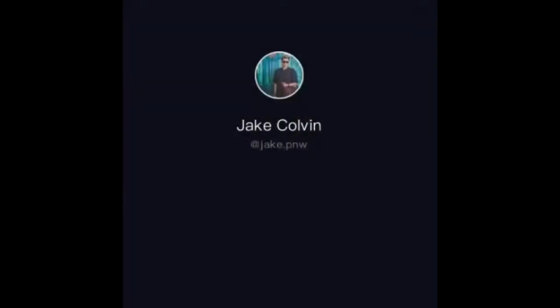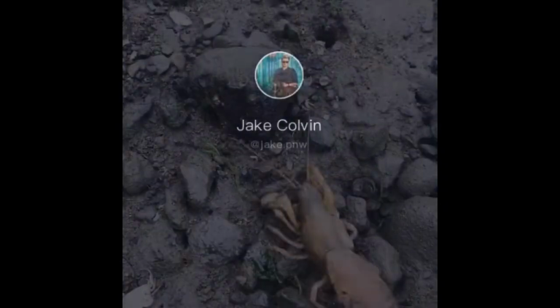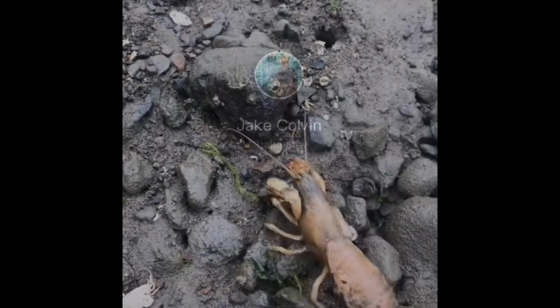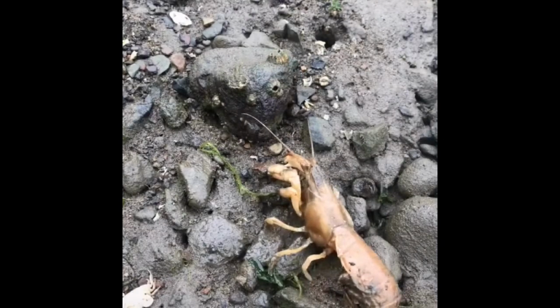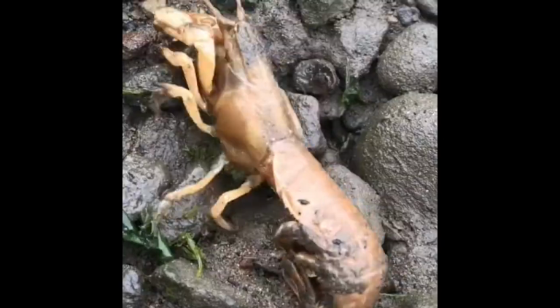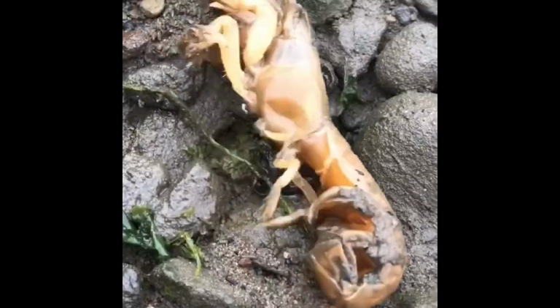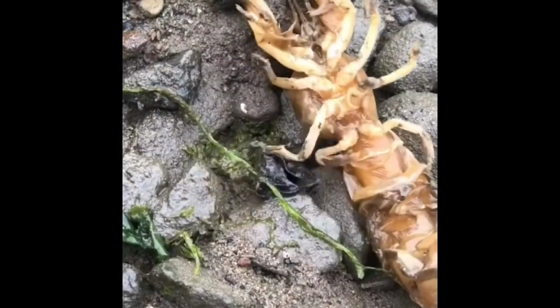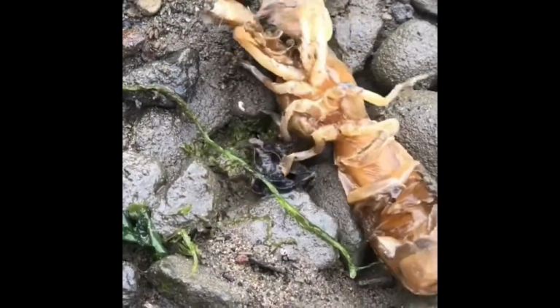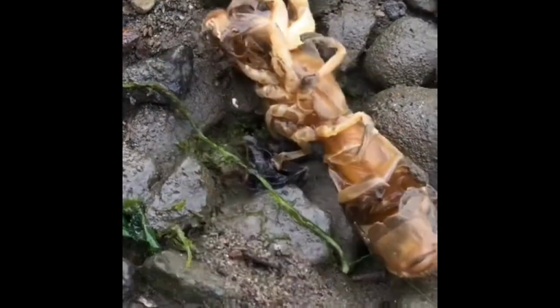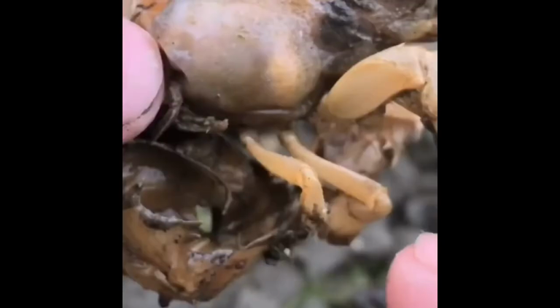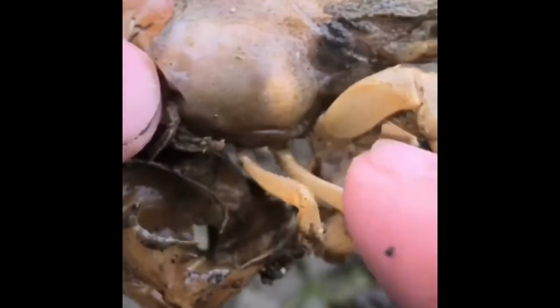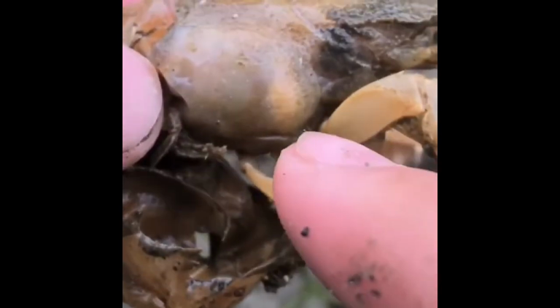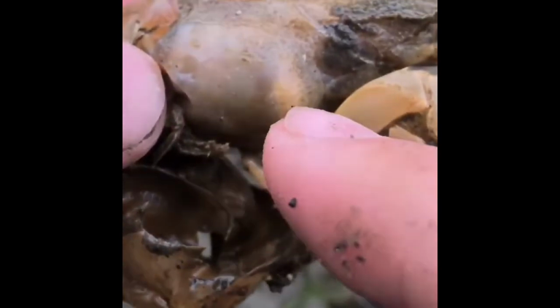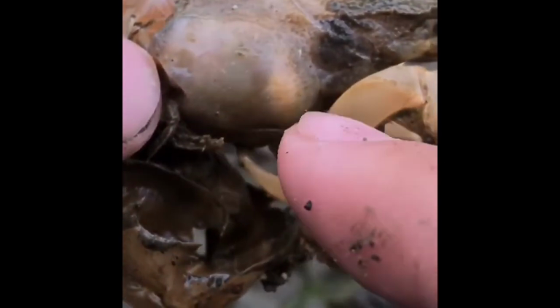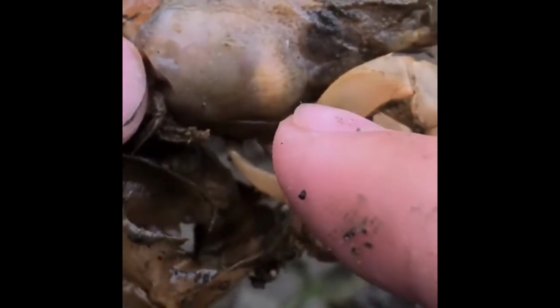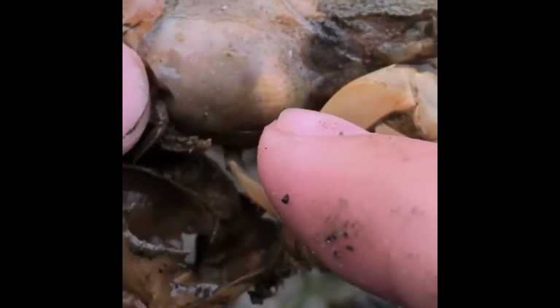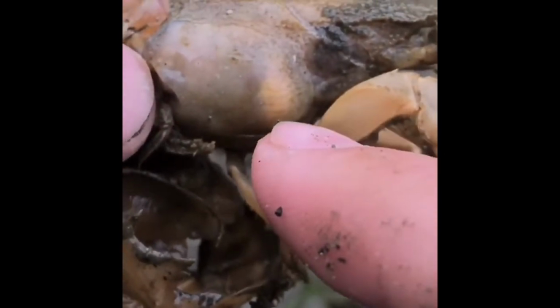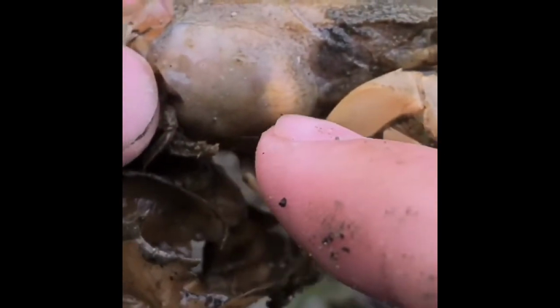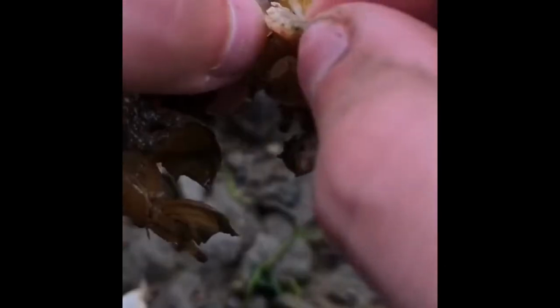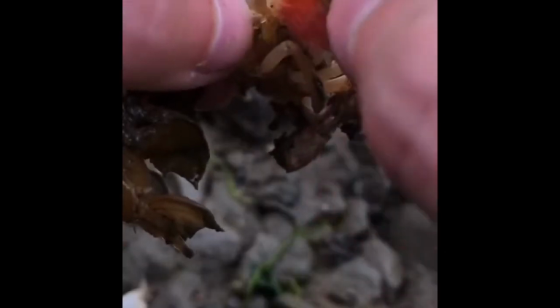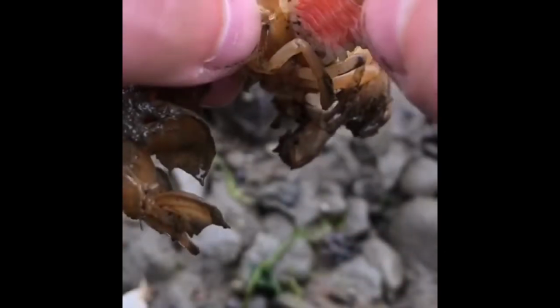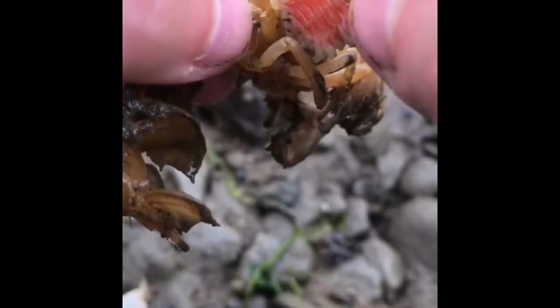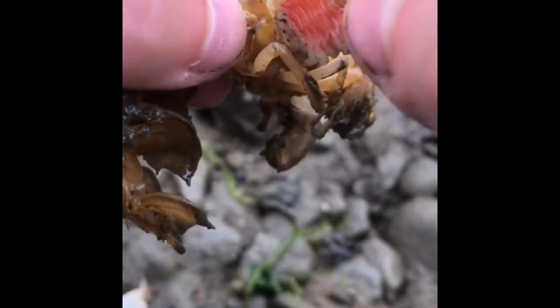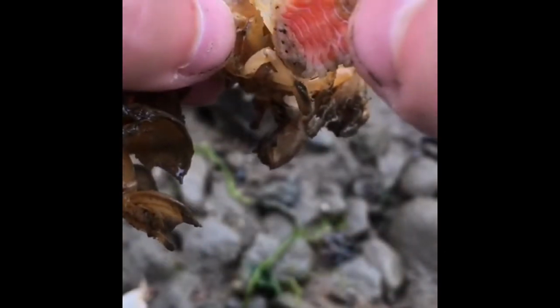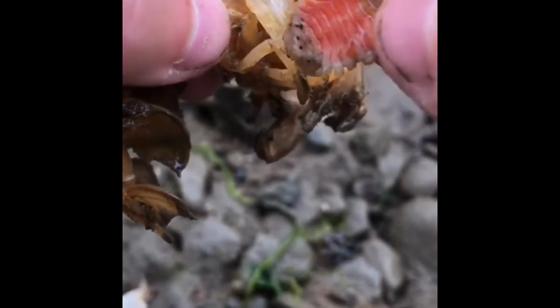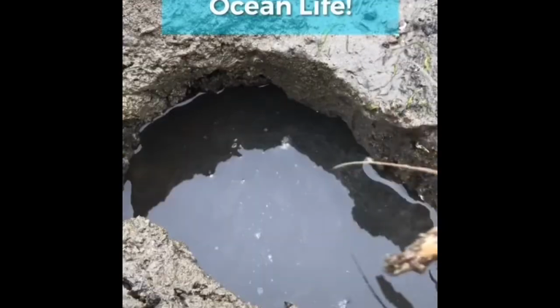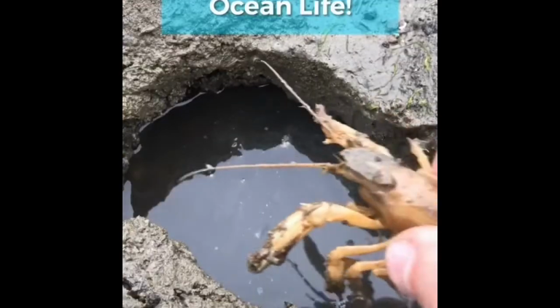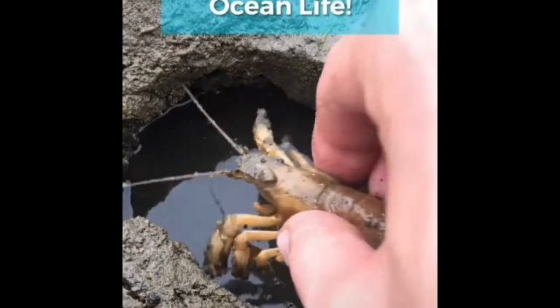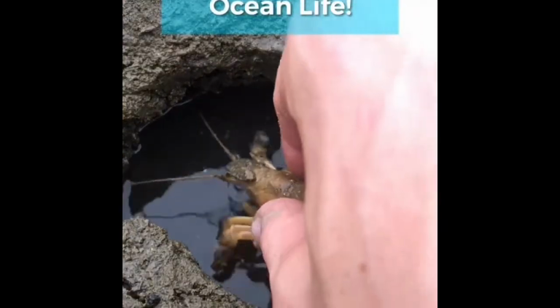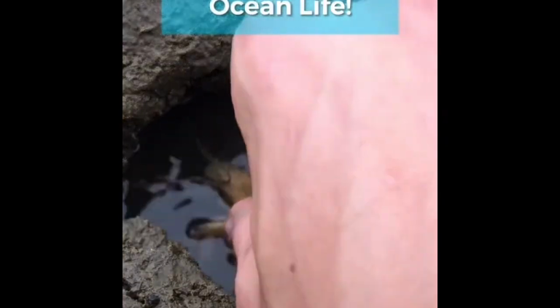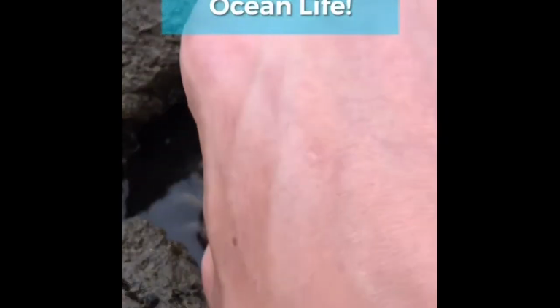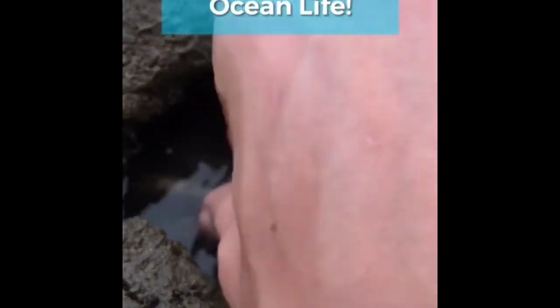This is Martha, a Eupogebia shrimp whose life is being taken over by this isopod parasite known as Orthione Griffinis. Today we're removing the isopod and setting Martha free so that she can have a second chance at a healthy life.